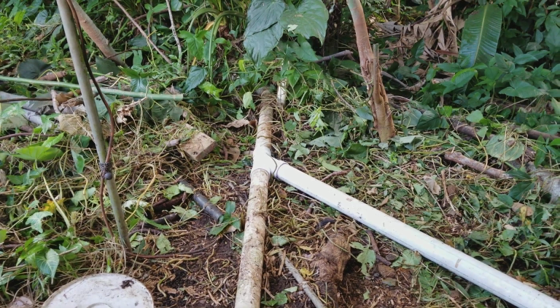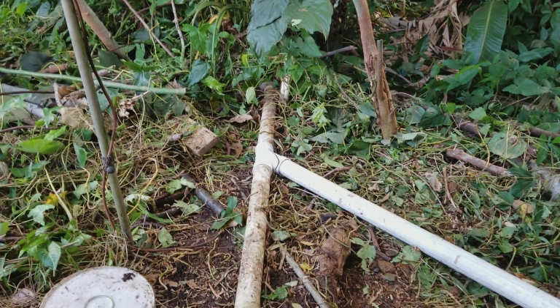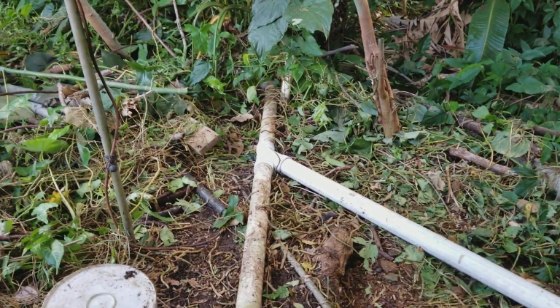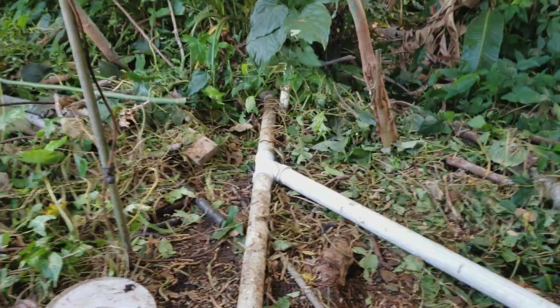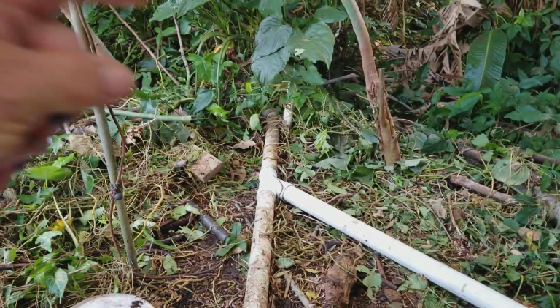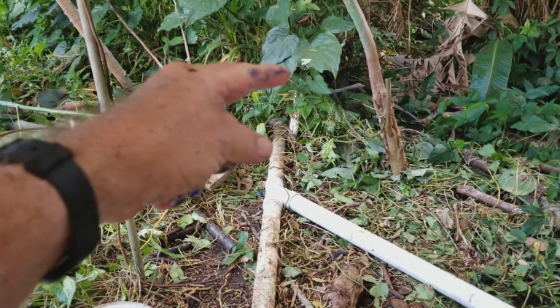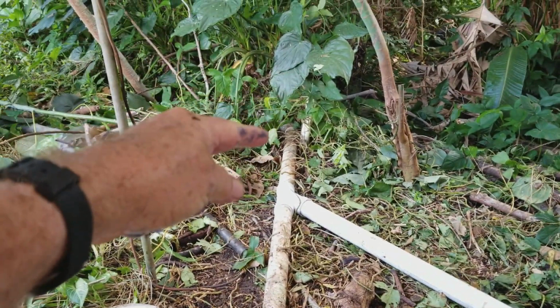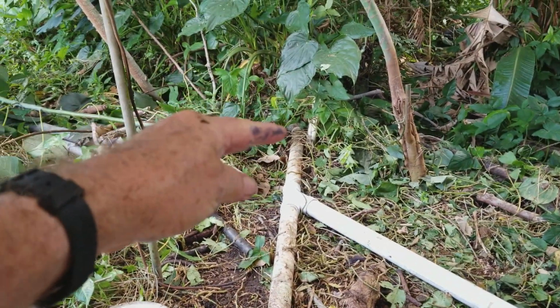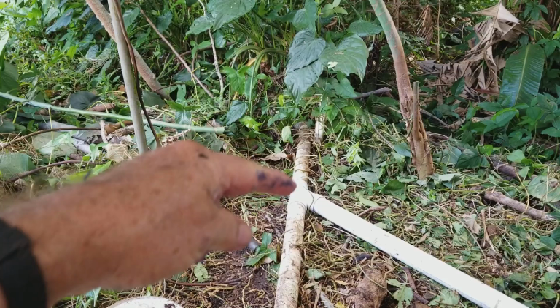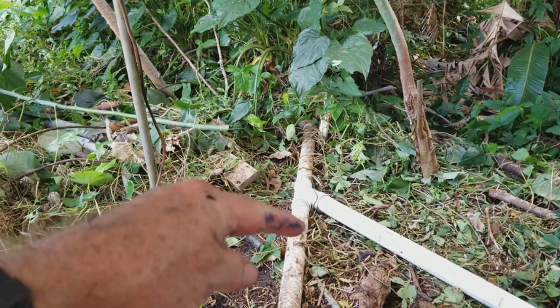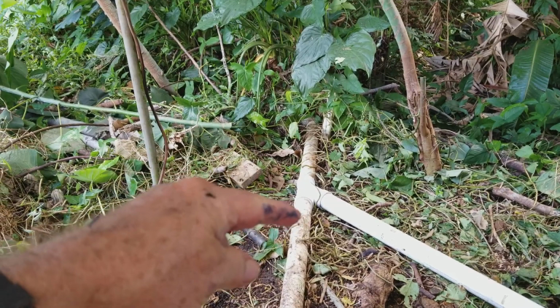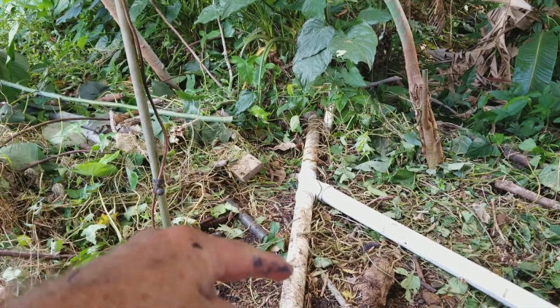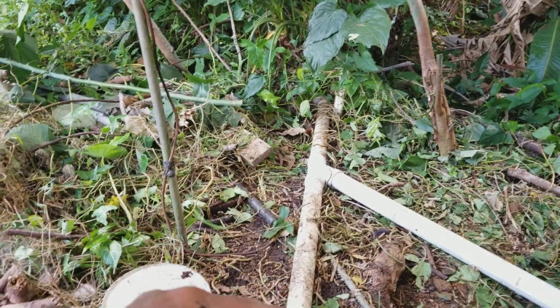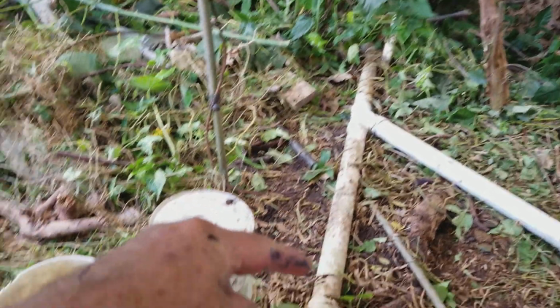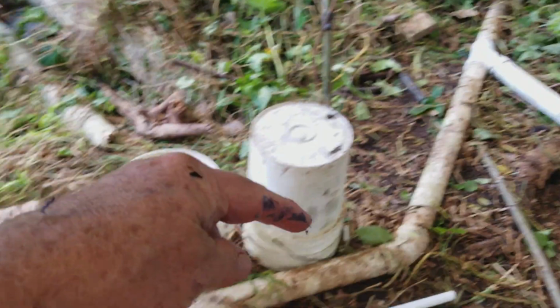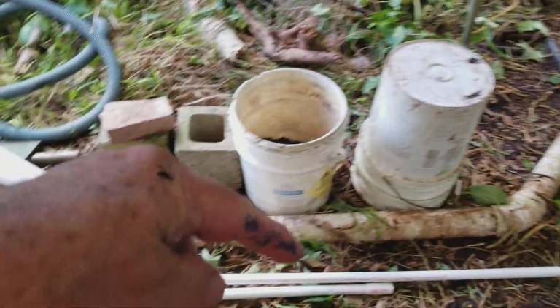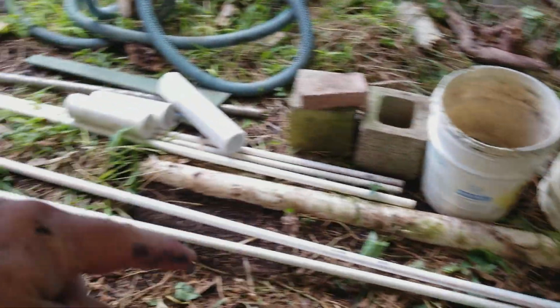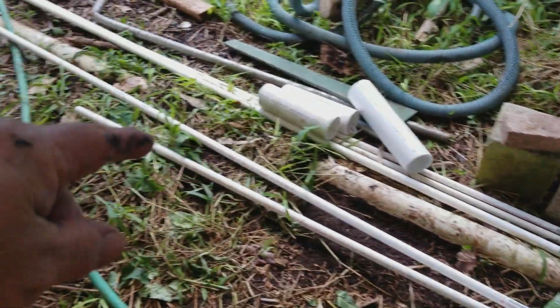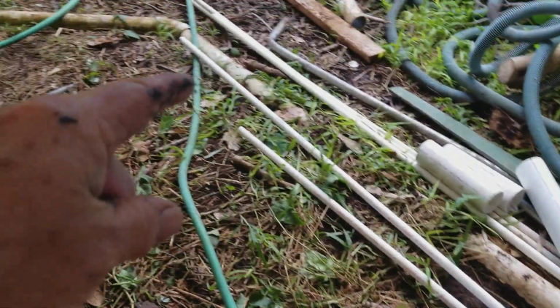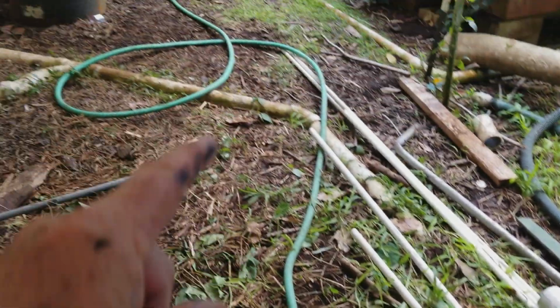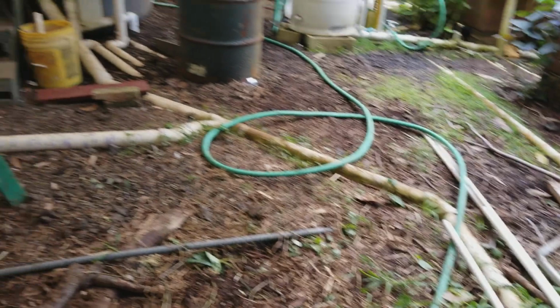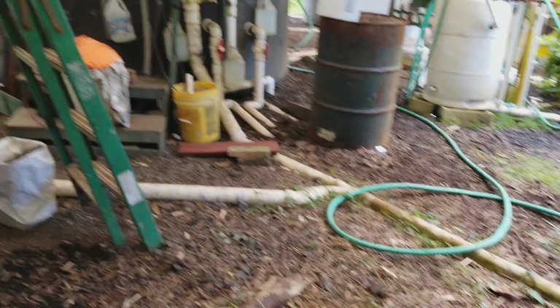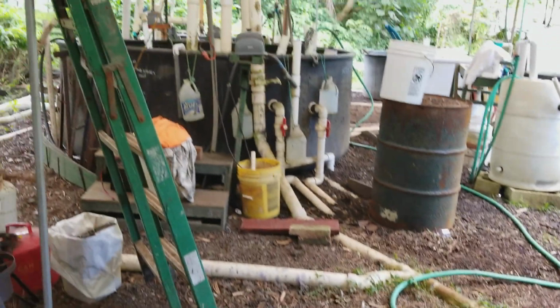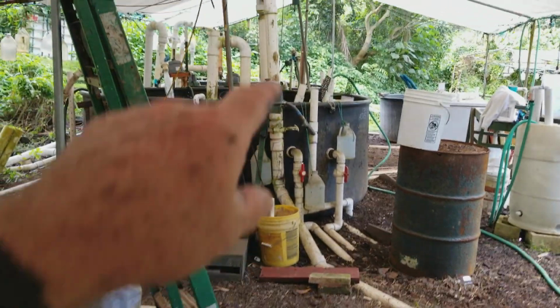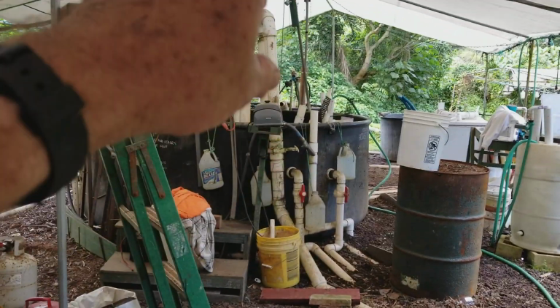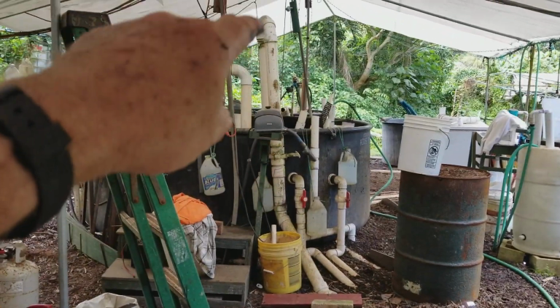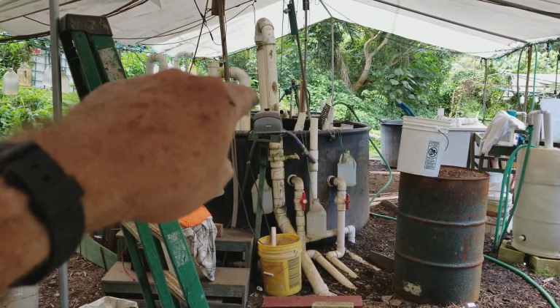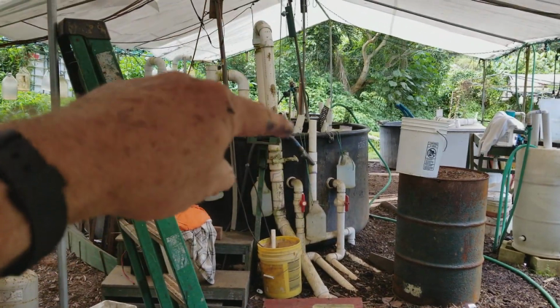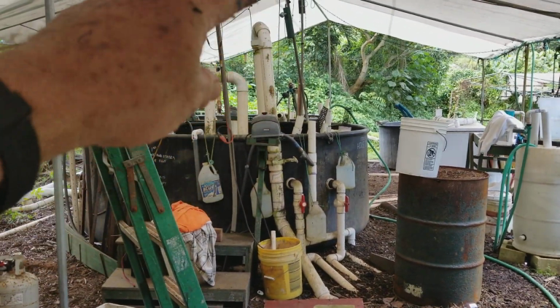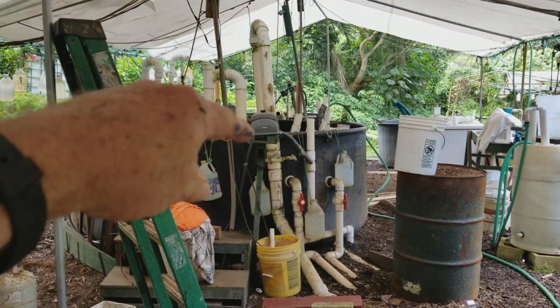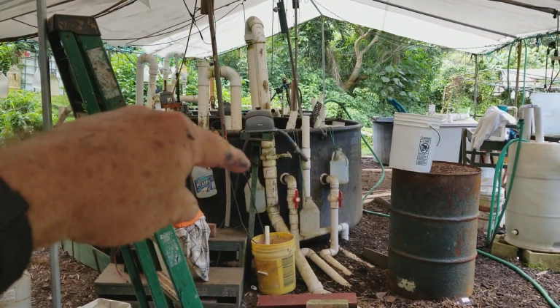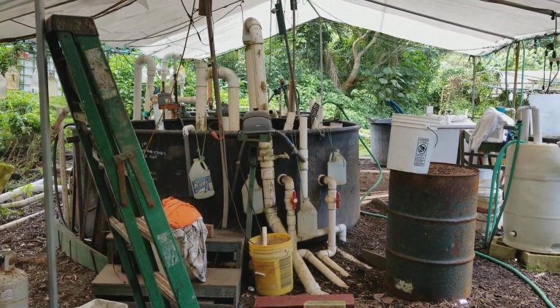This is the water coming up from the sump tank. It's coming up that pipe there. This is the old line. That line used to come here and head over here and go up to the dragon tail you see there, and it would splash into the tank.